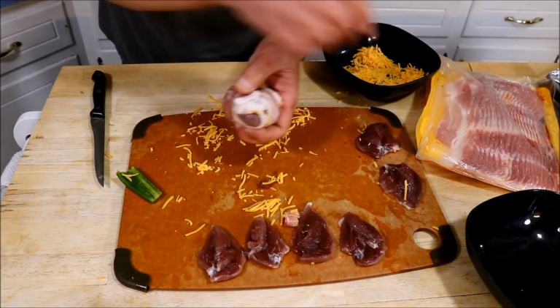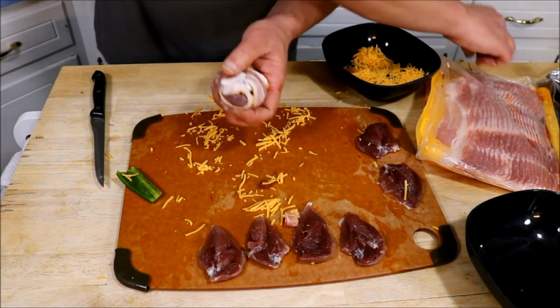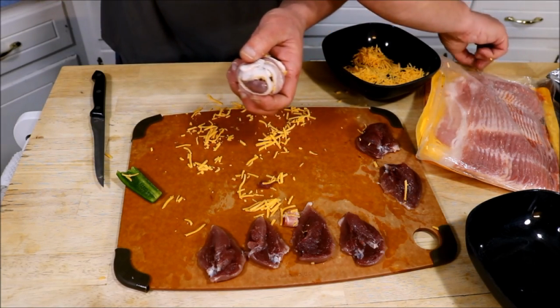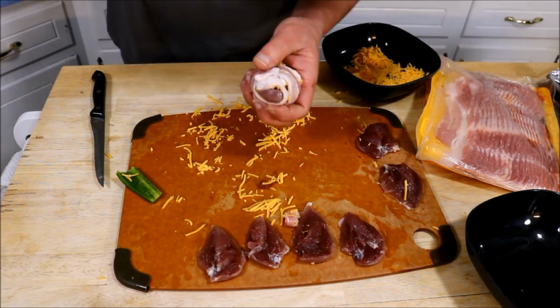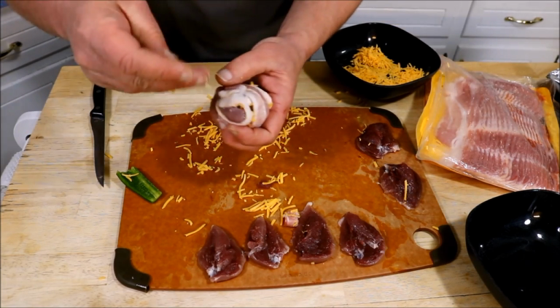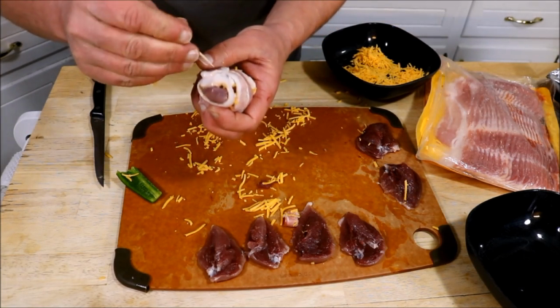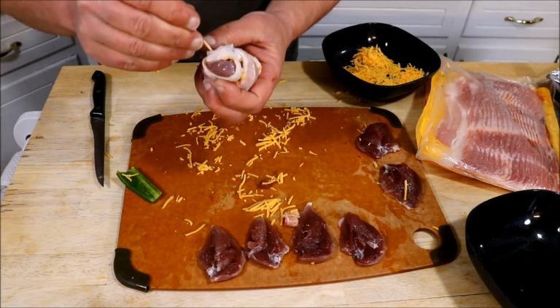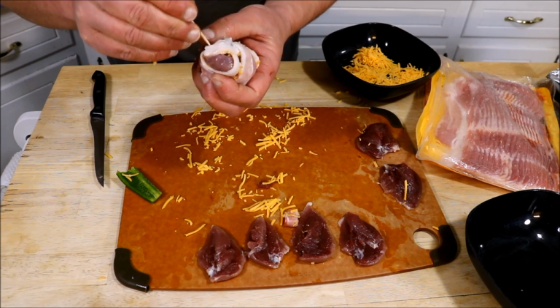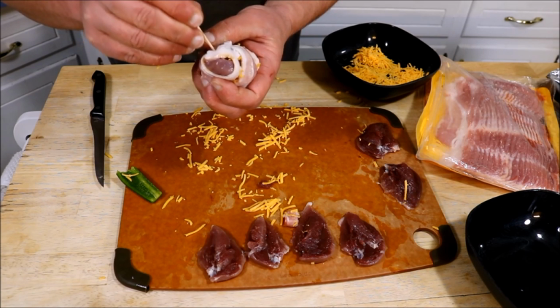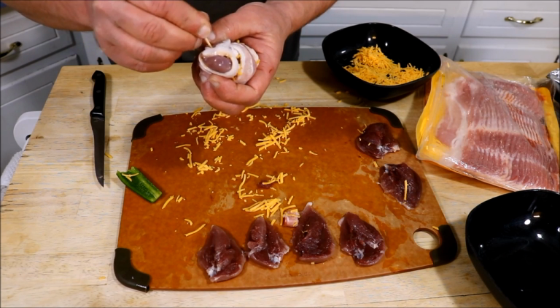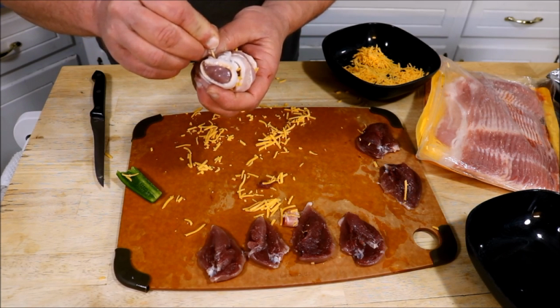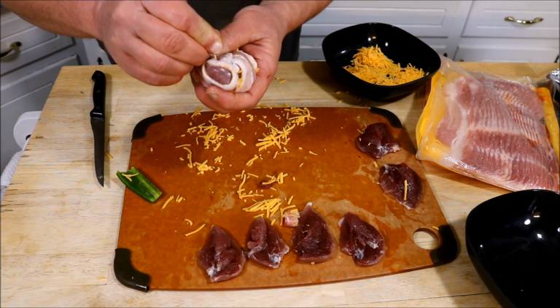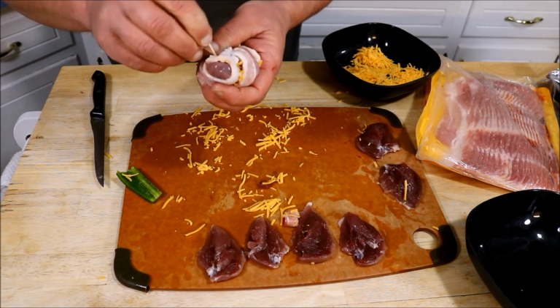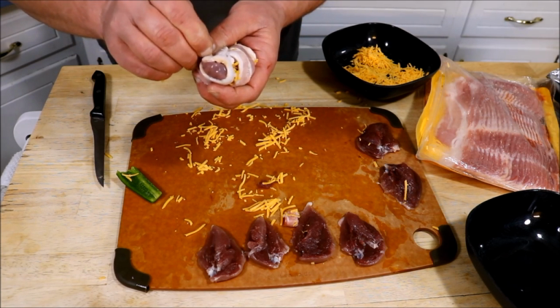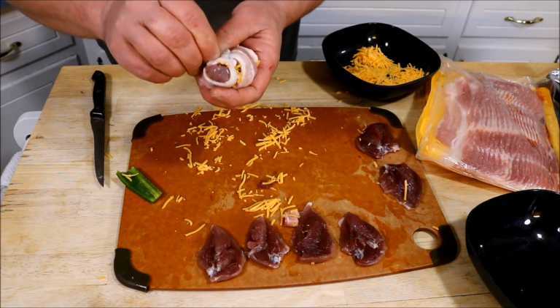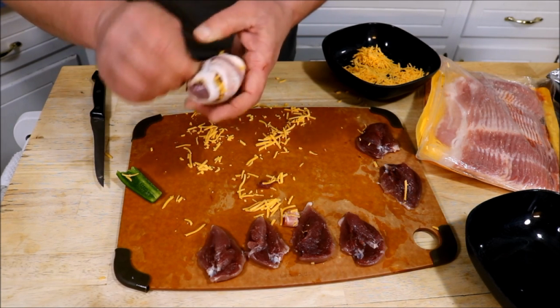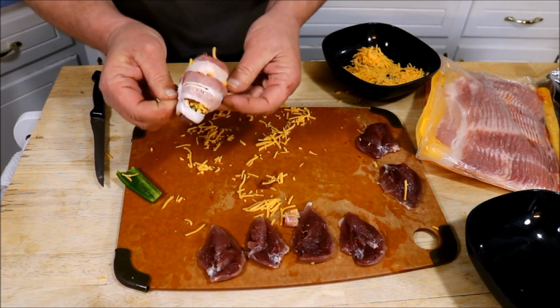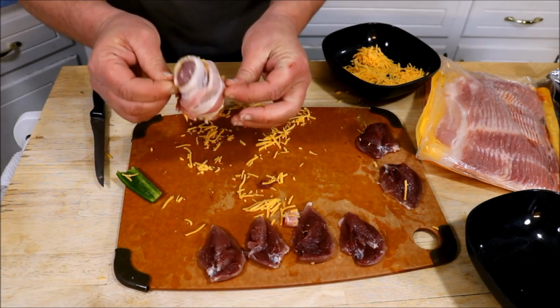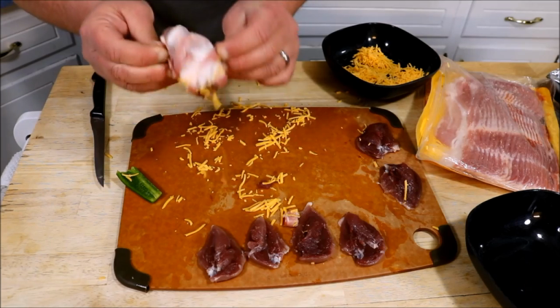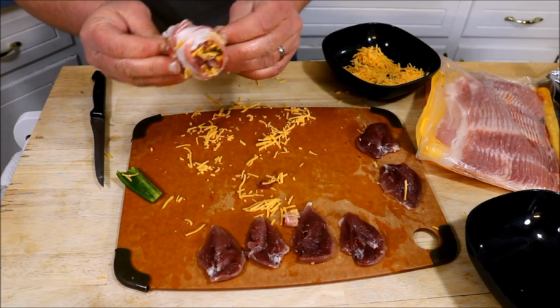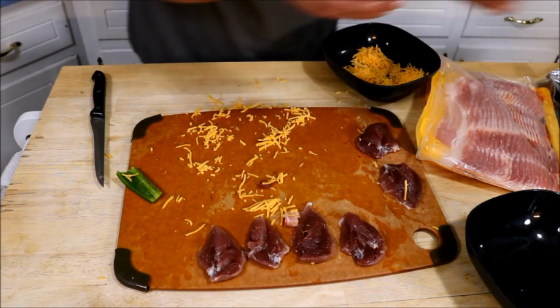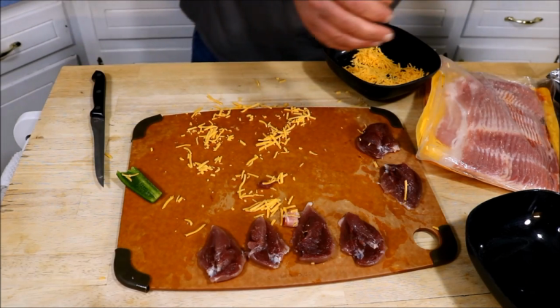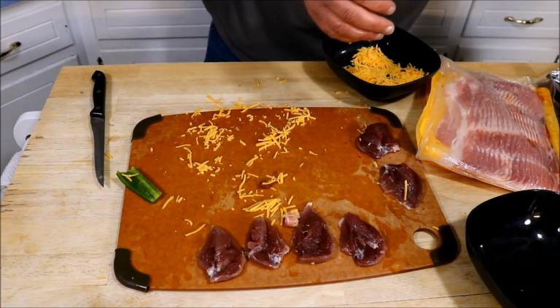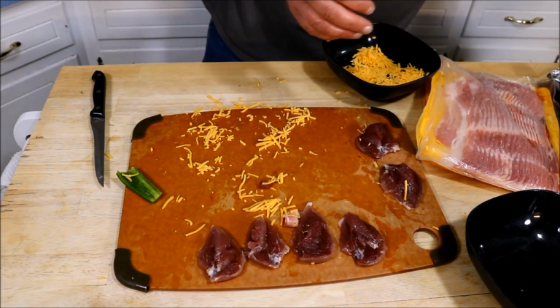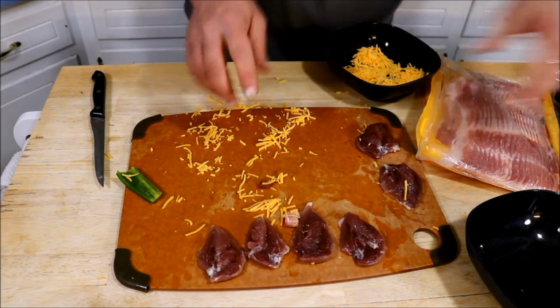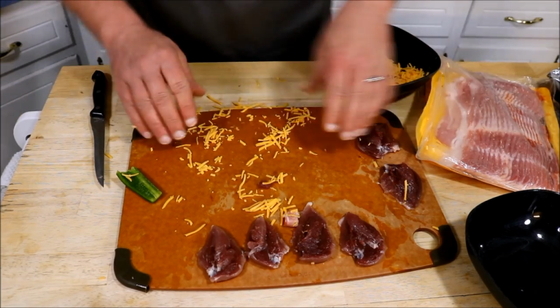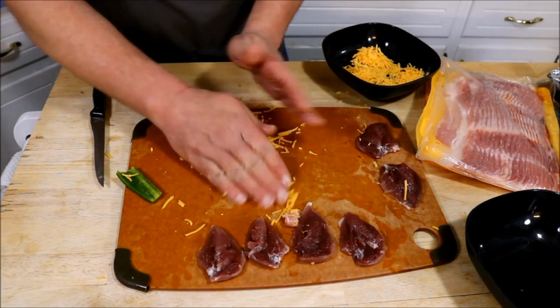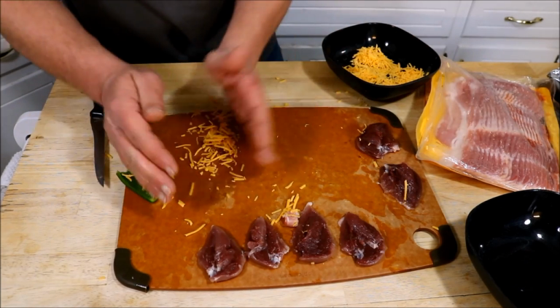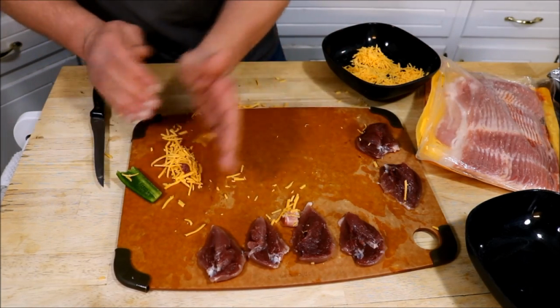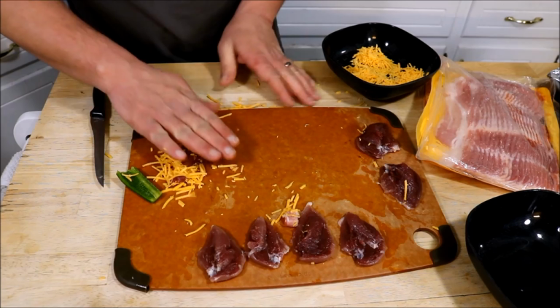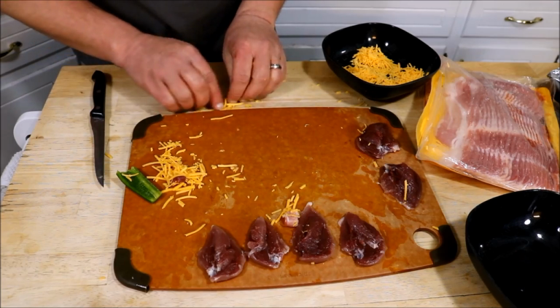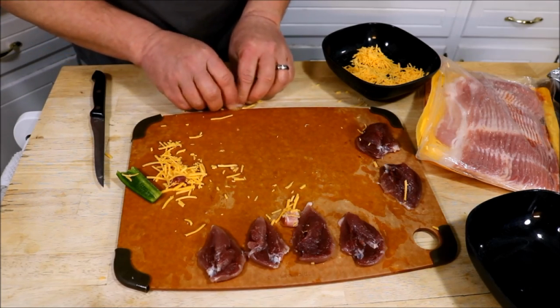Then a toothpick right through the edge of it to kind of hold it all together while it cooks. And there we go — that's going to go on a baking tray. Let me get the rest of these done and we'll get the next step going.